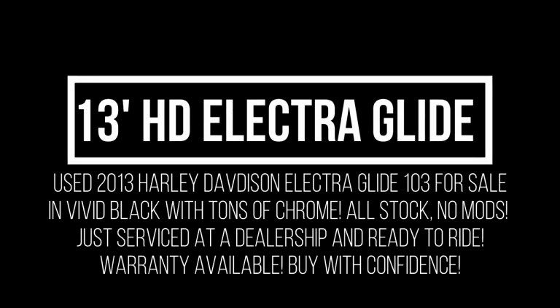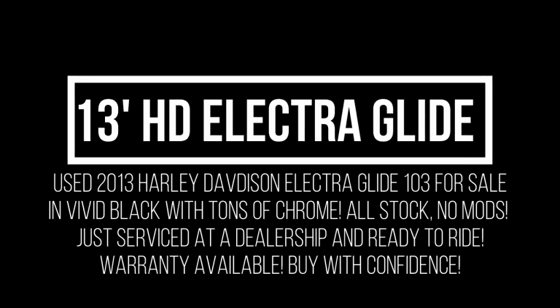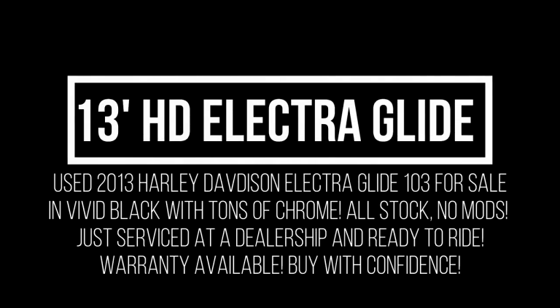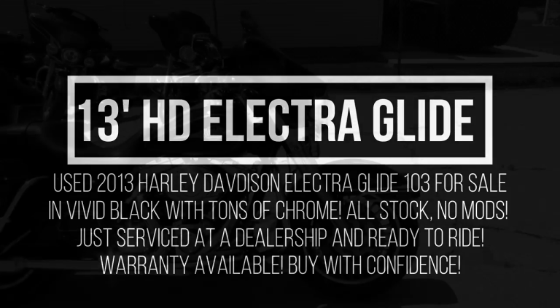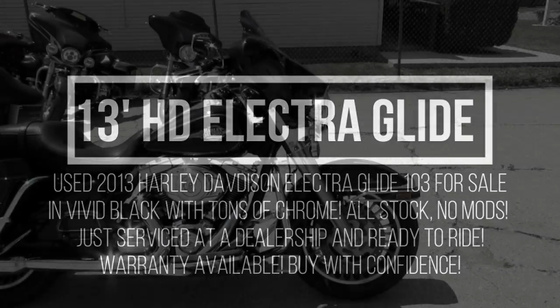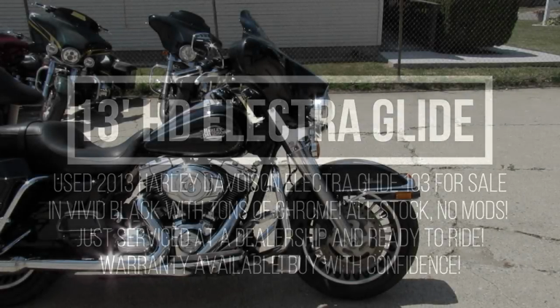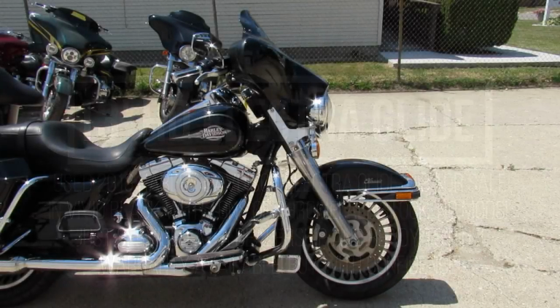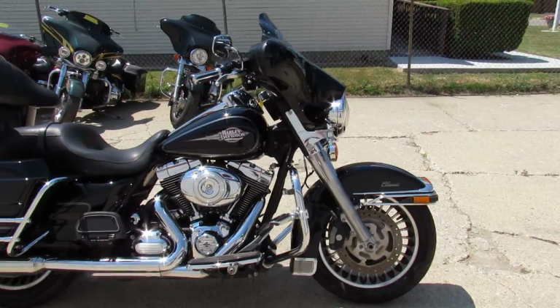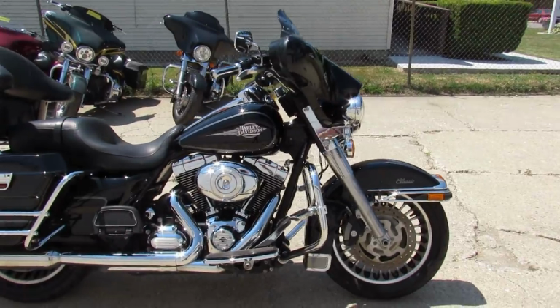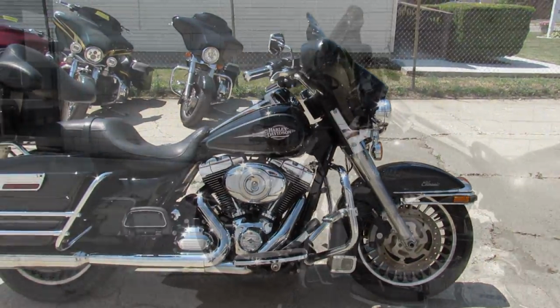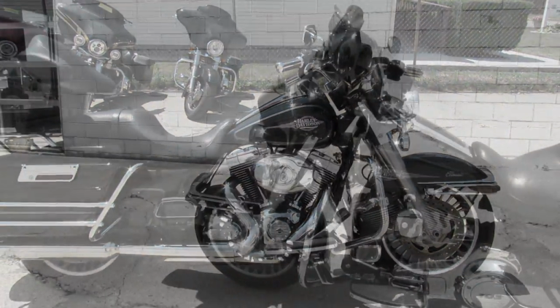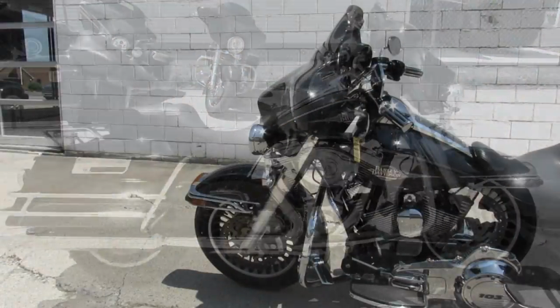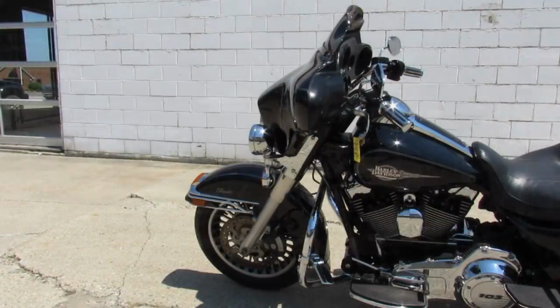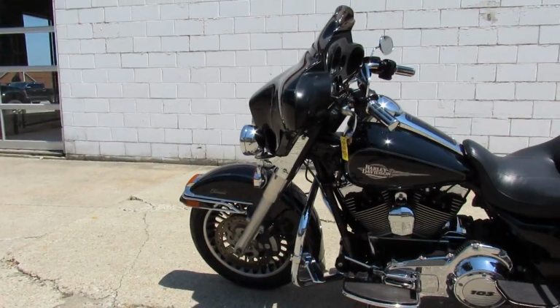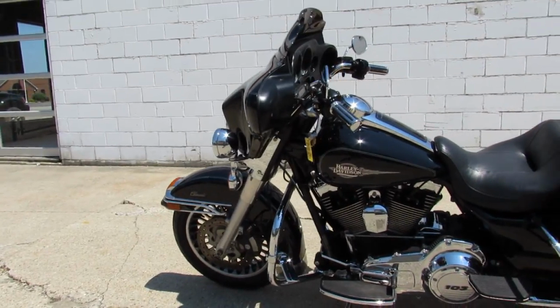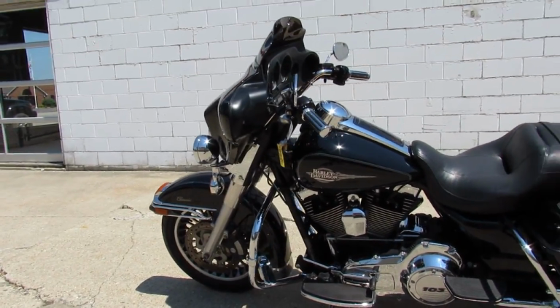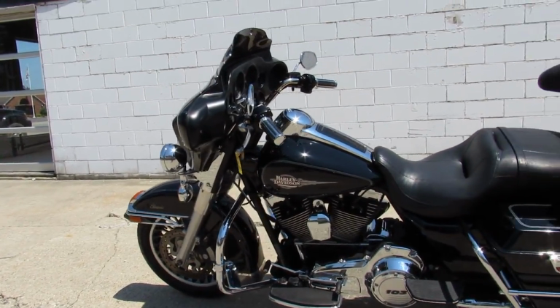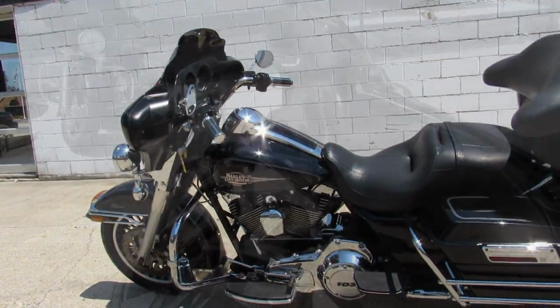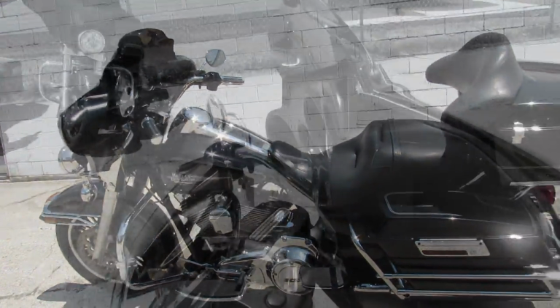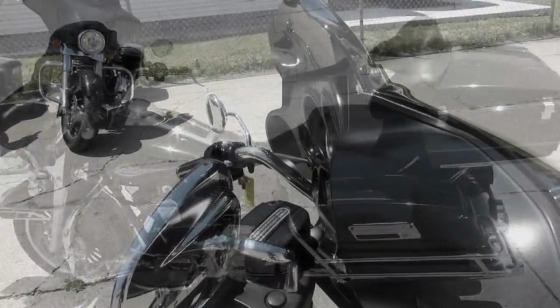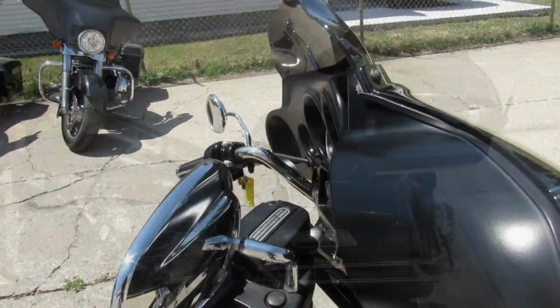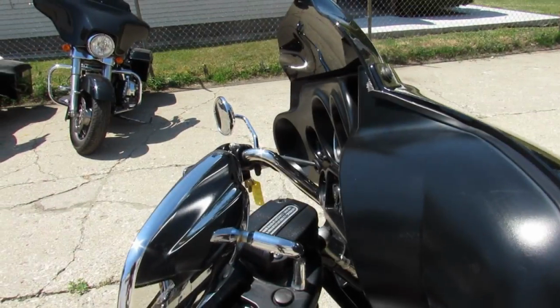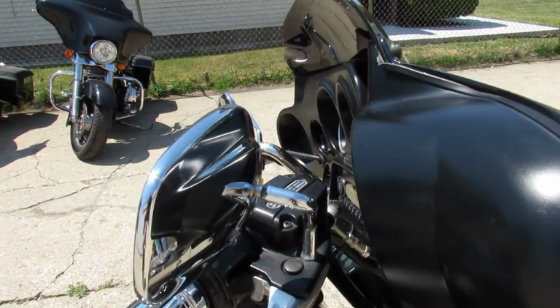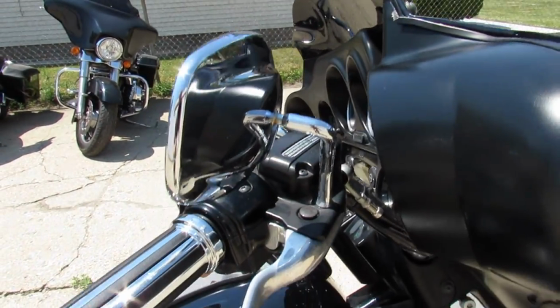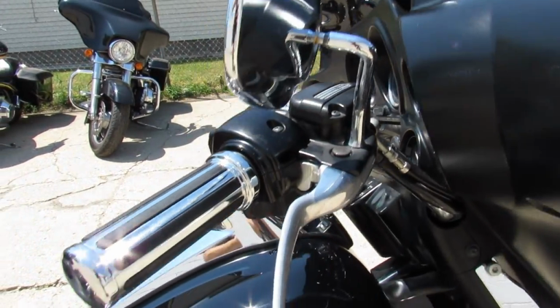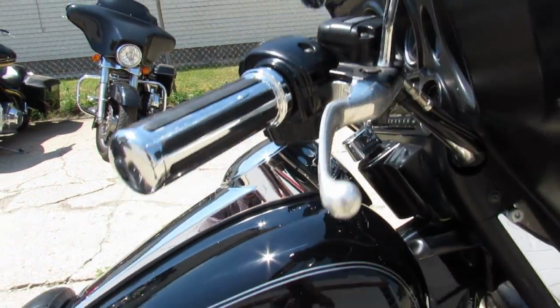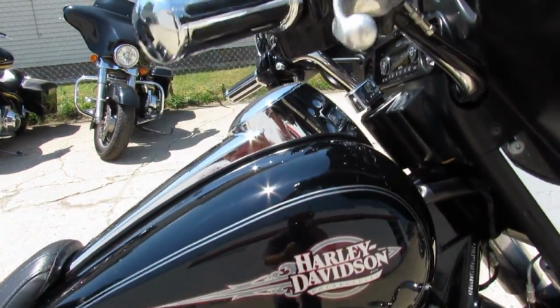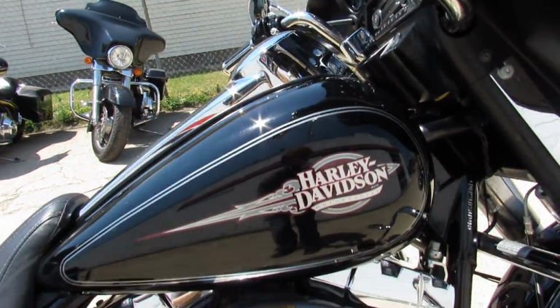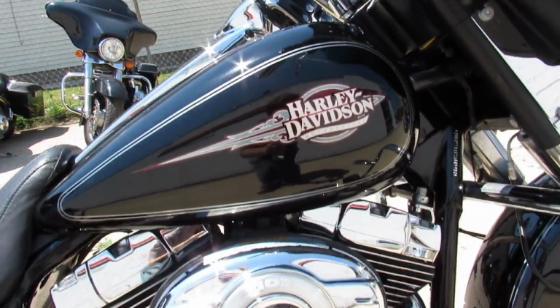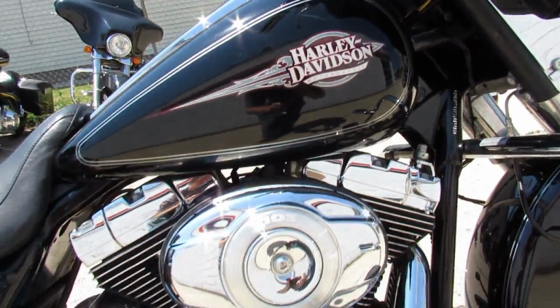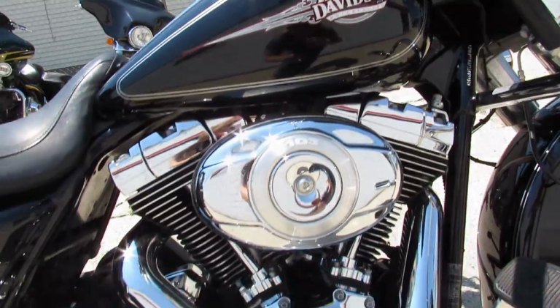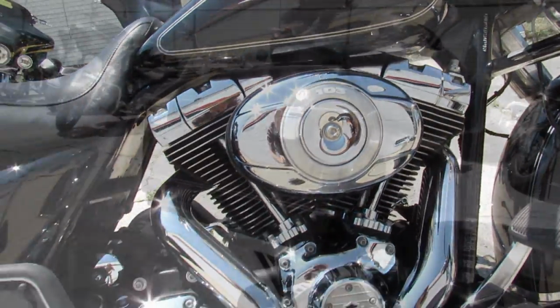Hey guys, it's riding season here at Approval Powersports — sunny and 80 degrees outside. We're doing some videos on our used Harleys. This one's a 2013 Harley-Davidson Electroglide. It's got the 103 cubic inch motor.